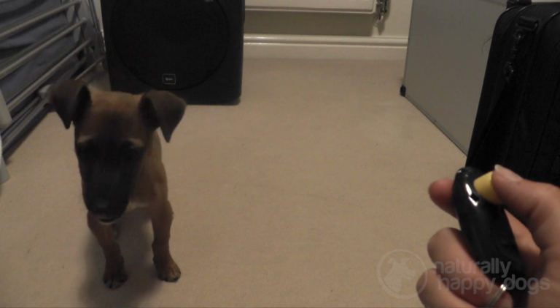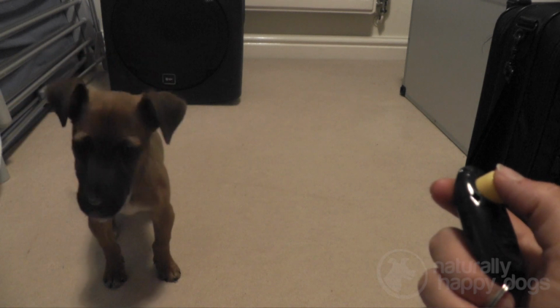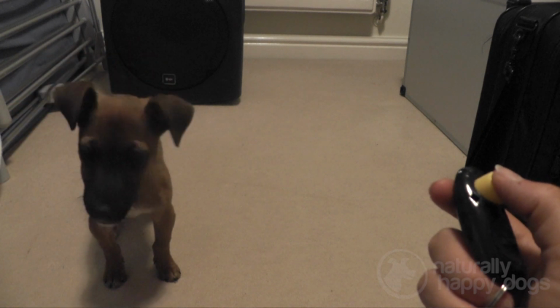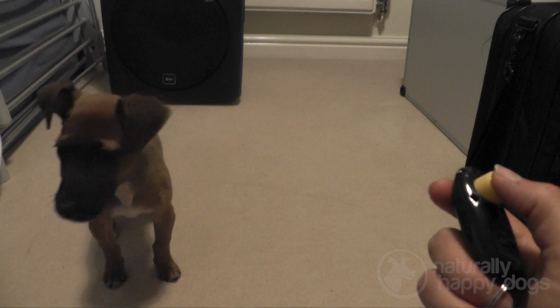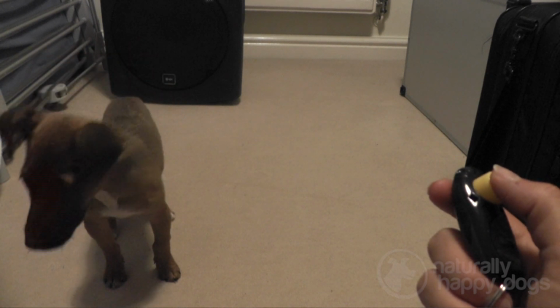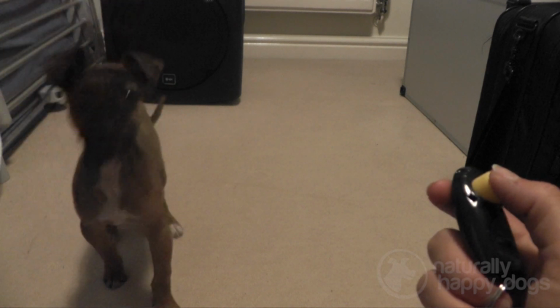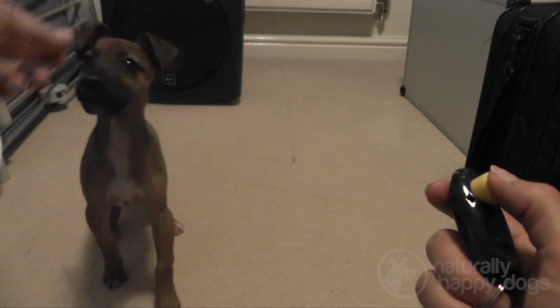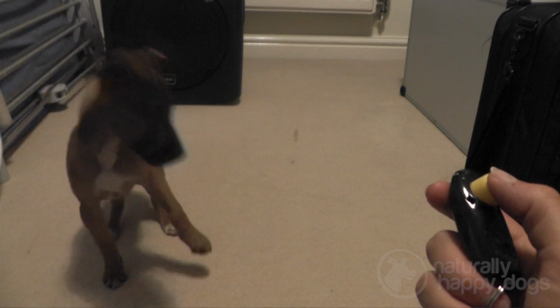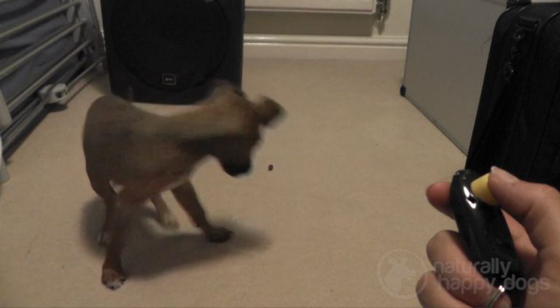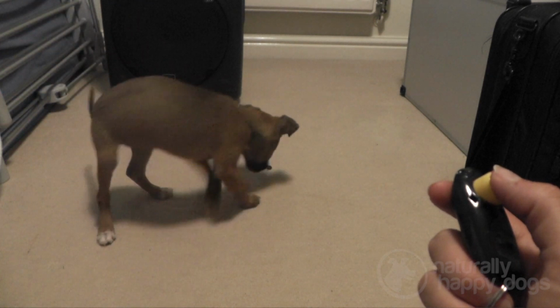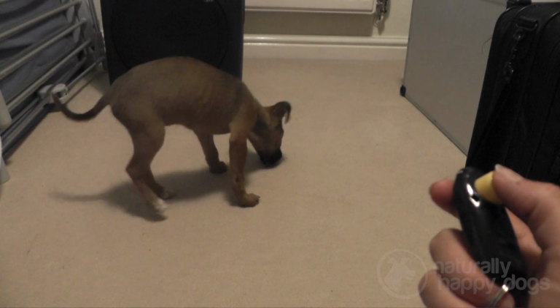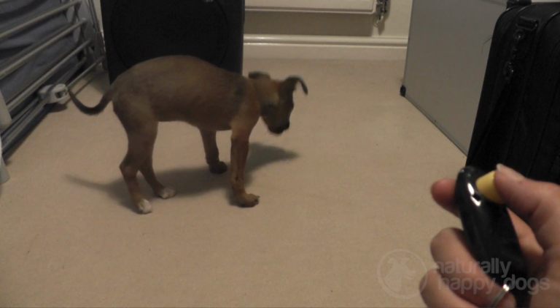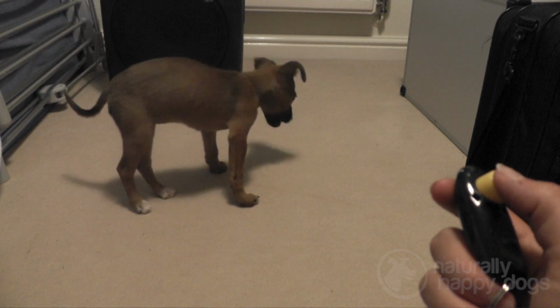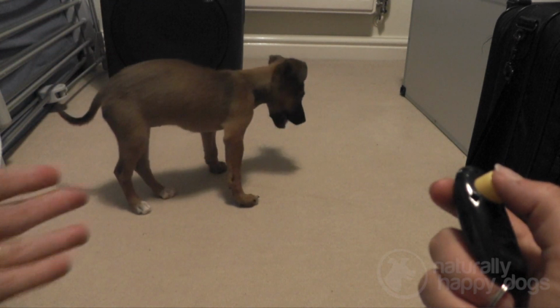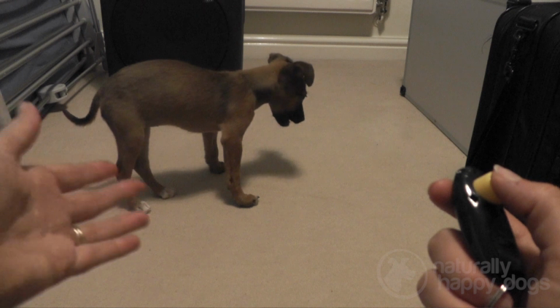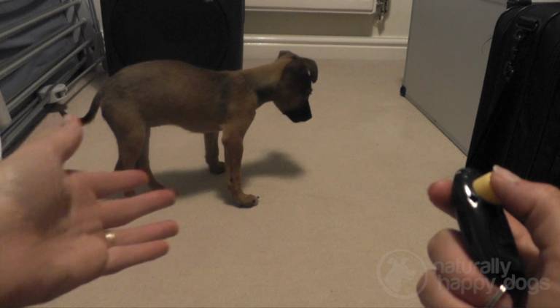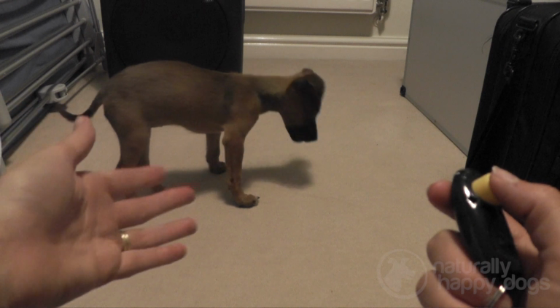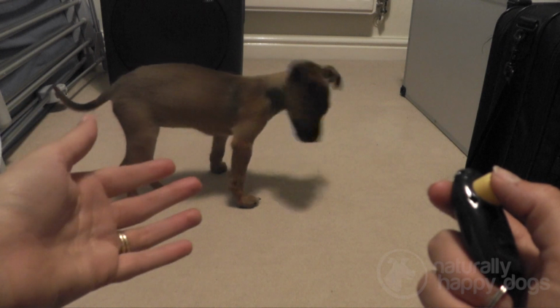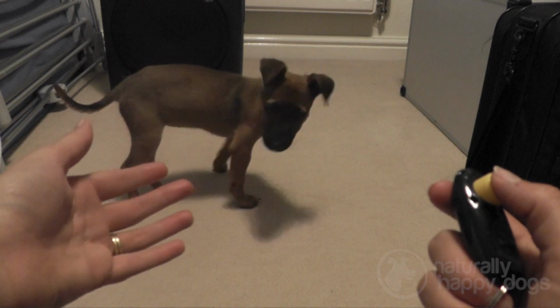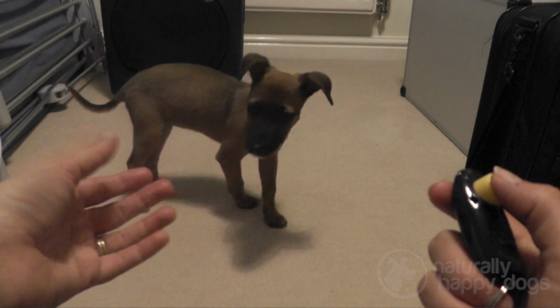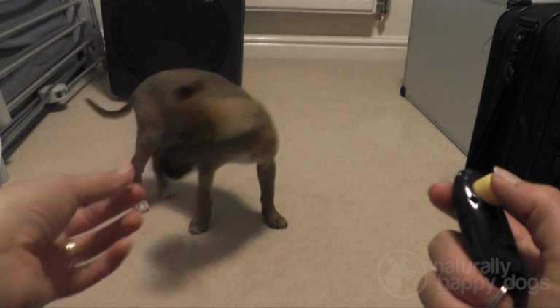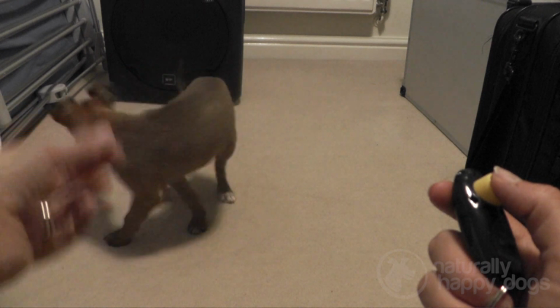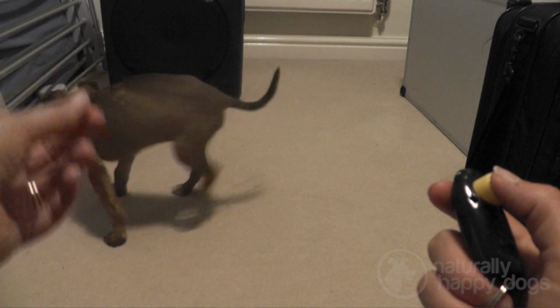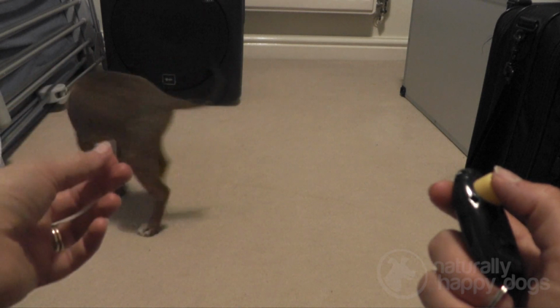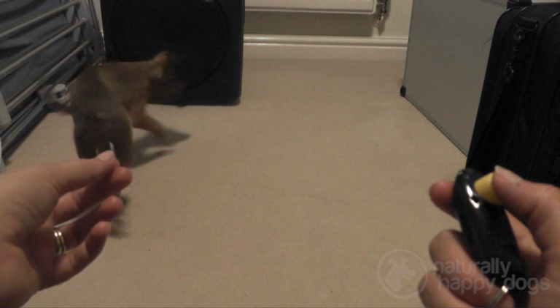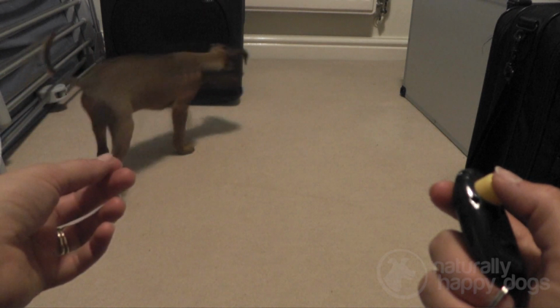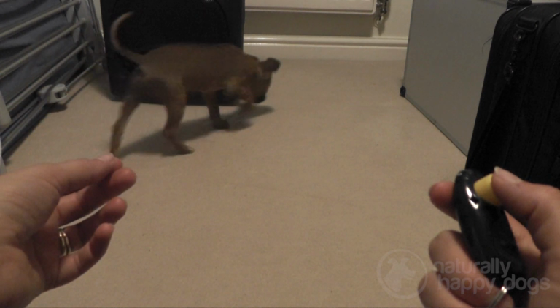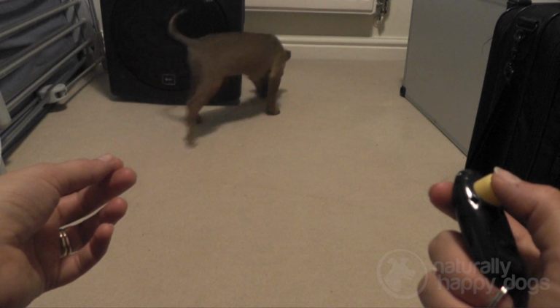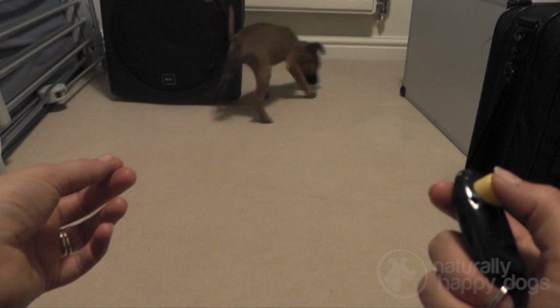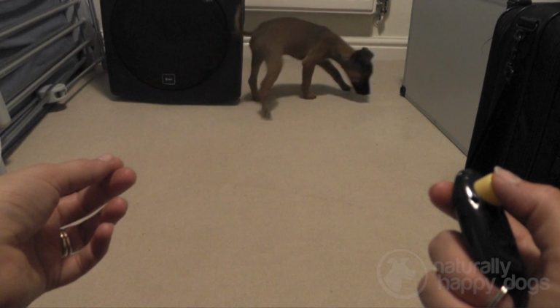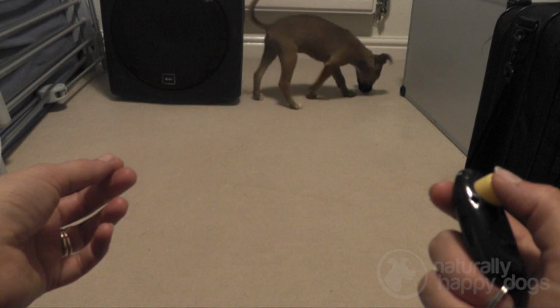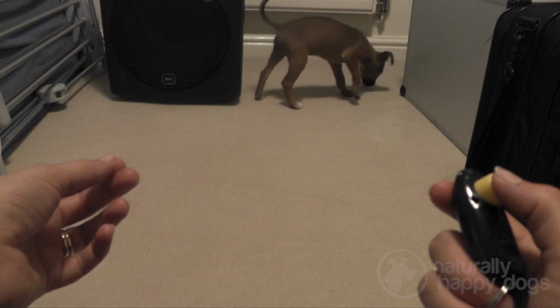Sometimes I'd throw the treats on the floor for her to get. This encourages her to get up to go and get the treat, so that when she comes back to me she can get into the sit again to get her next treat.